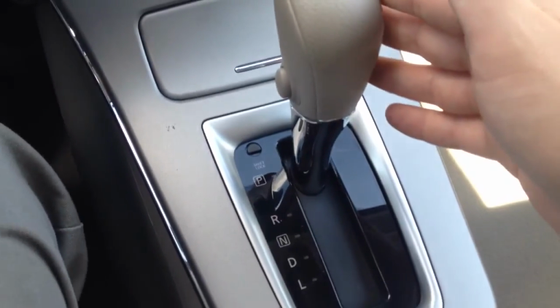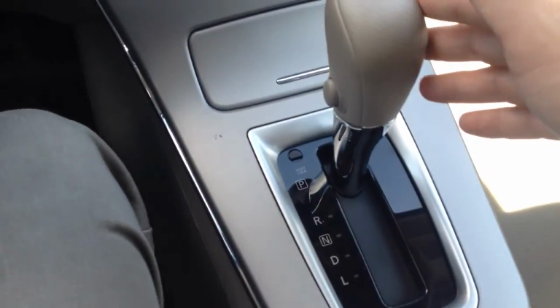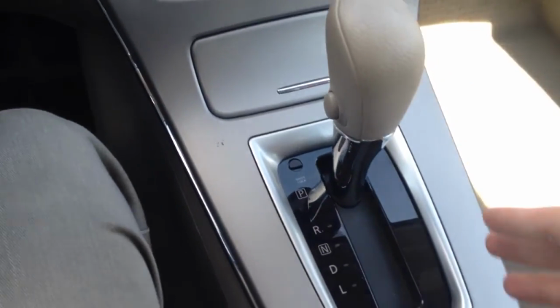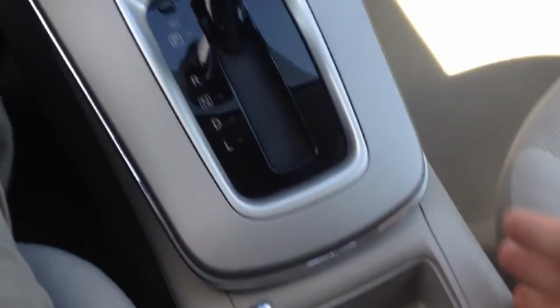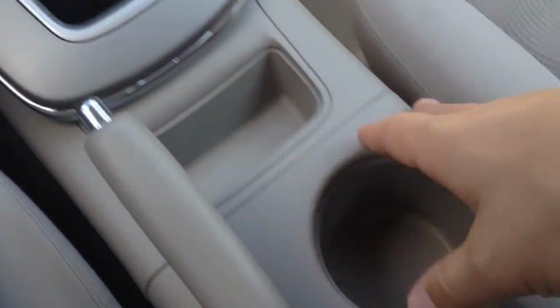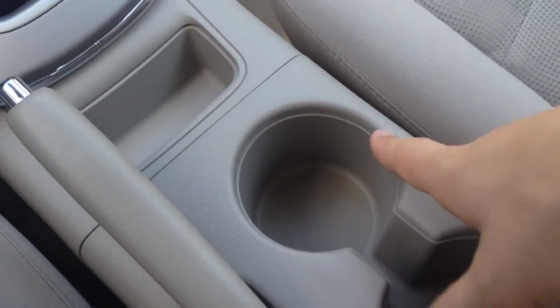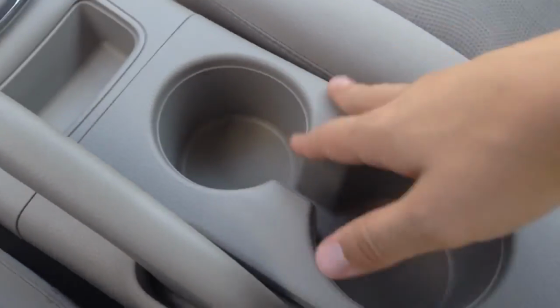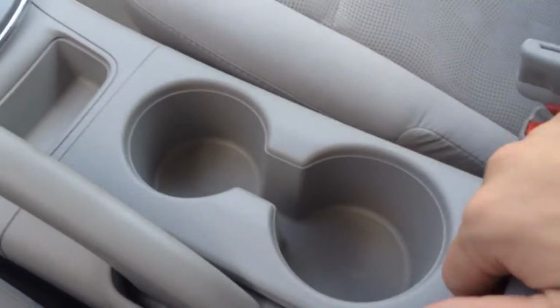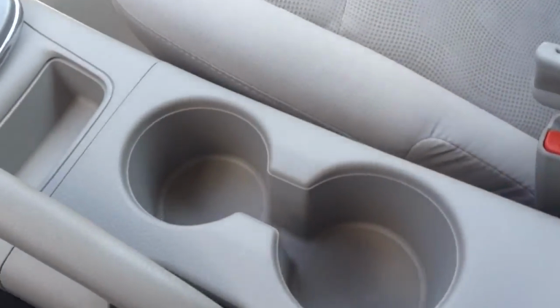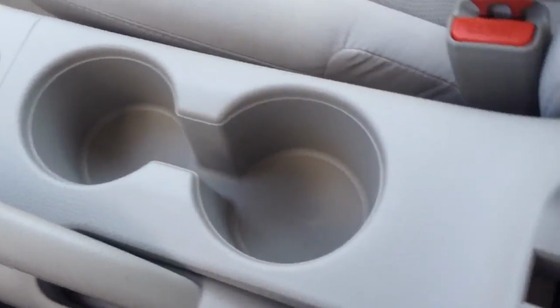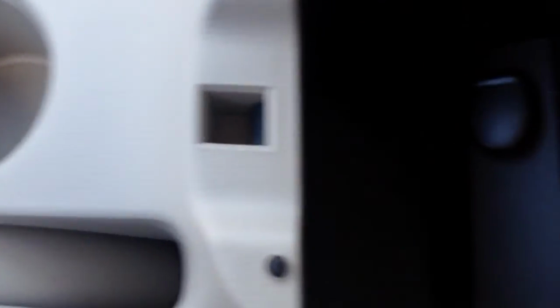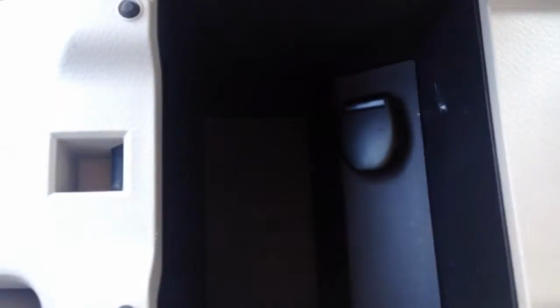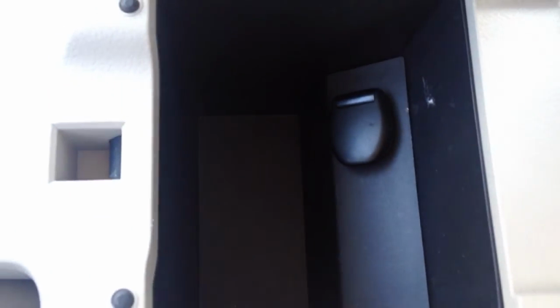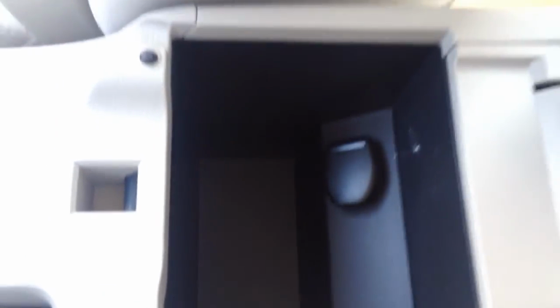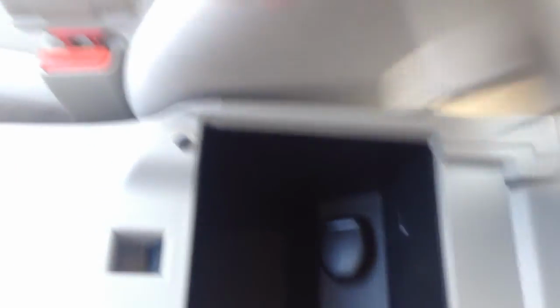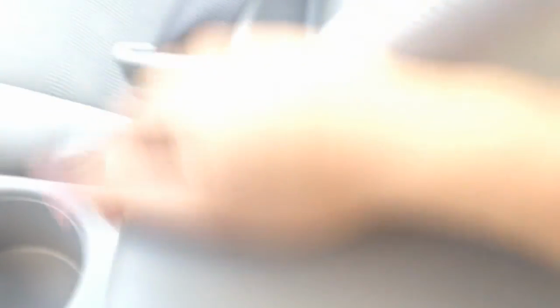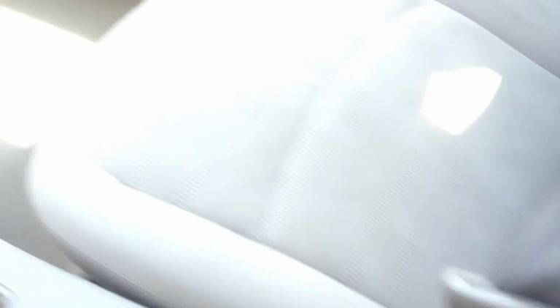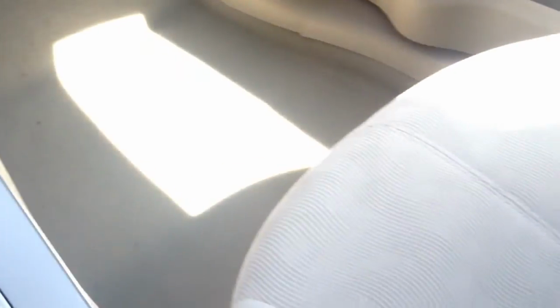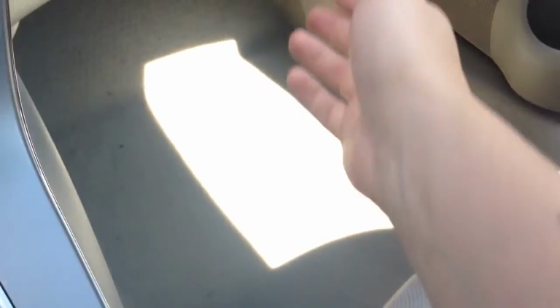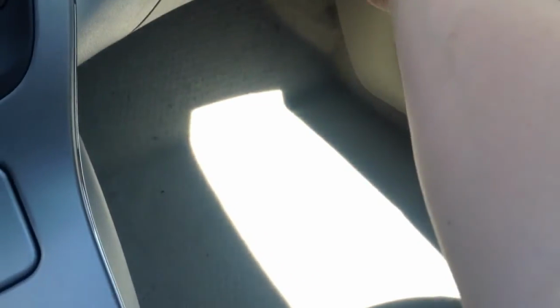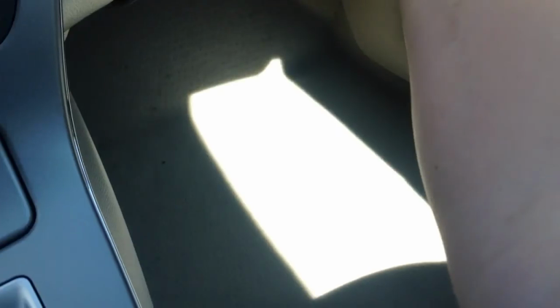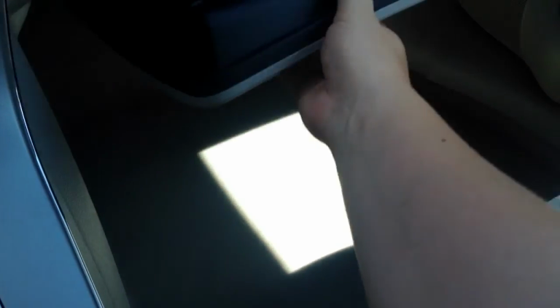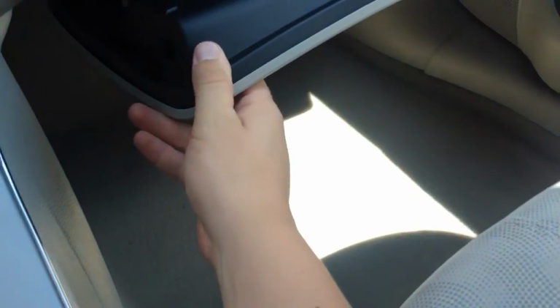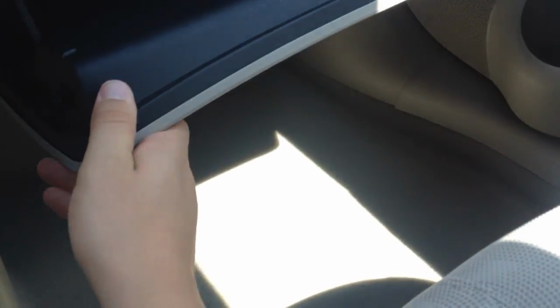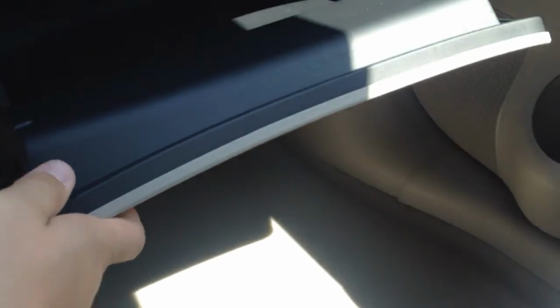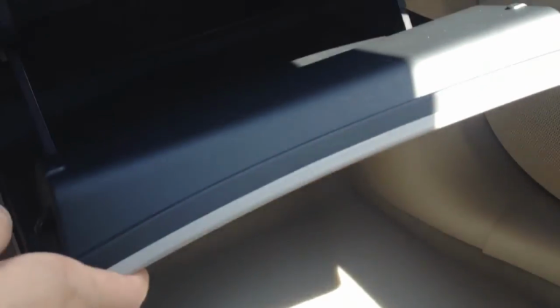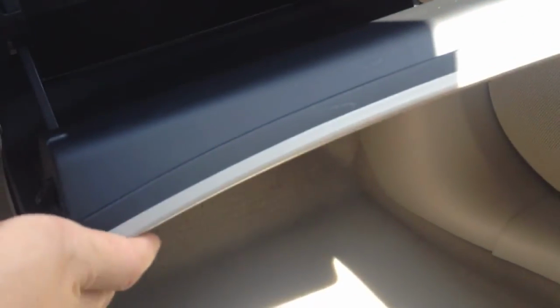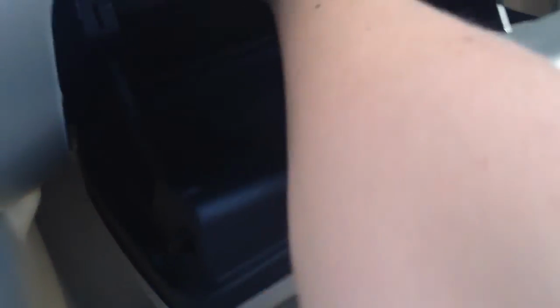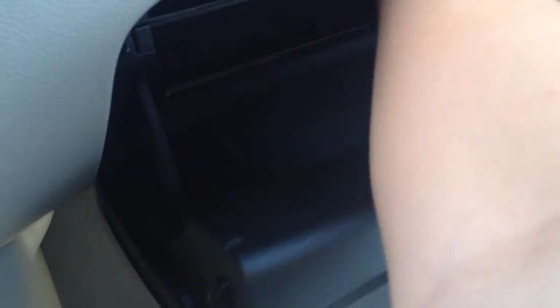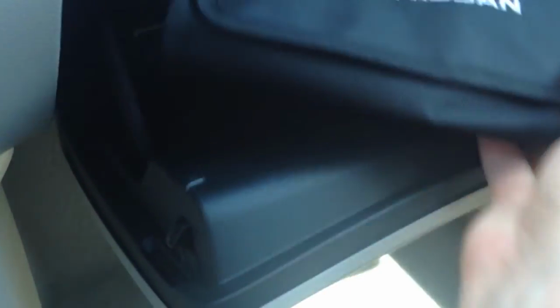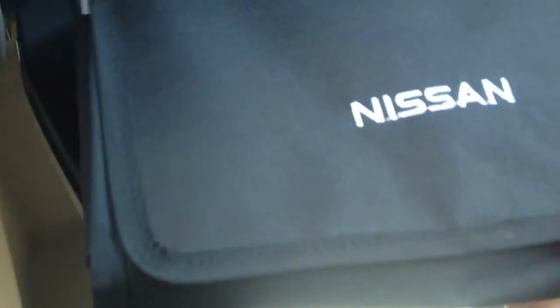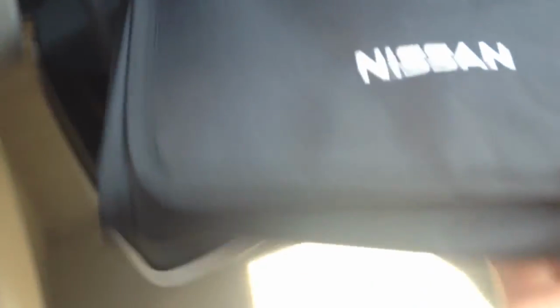Power outlet with a little storage area there, automatic transmission, cup holders here in the center, a little storage well and another power outlet back in your armrest. It does come with floor mats, they're just being cleaned up for you. And there is an owner's manual in there as well.